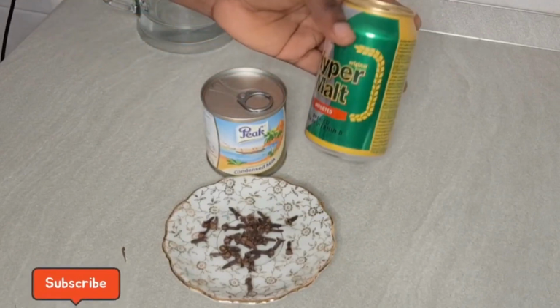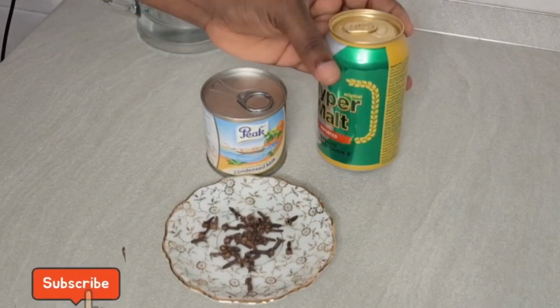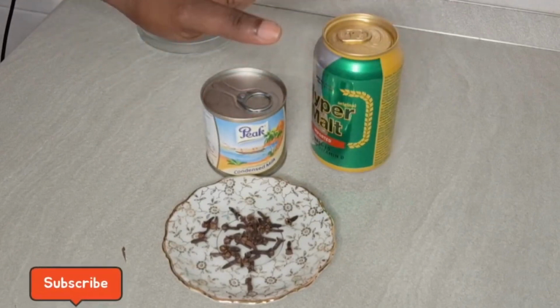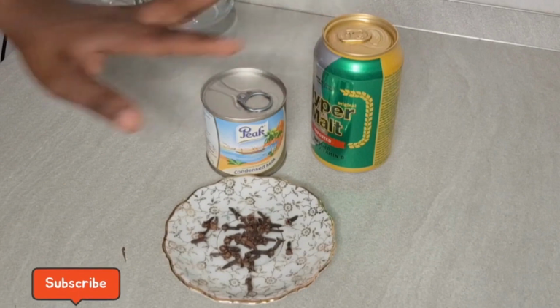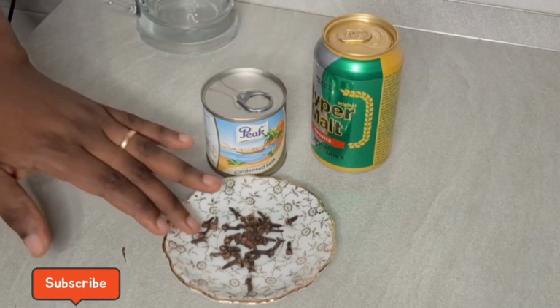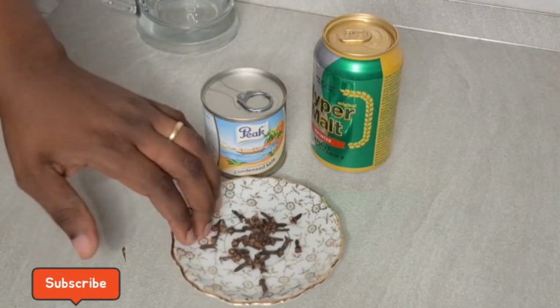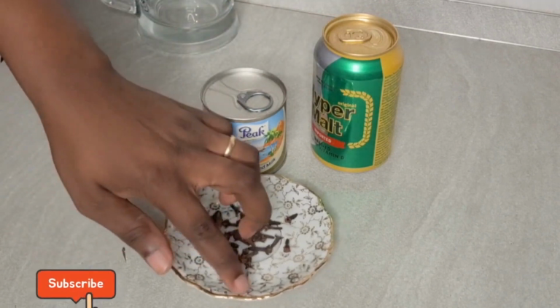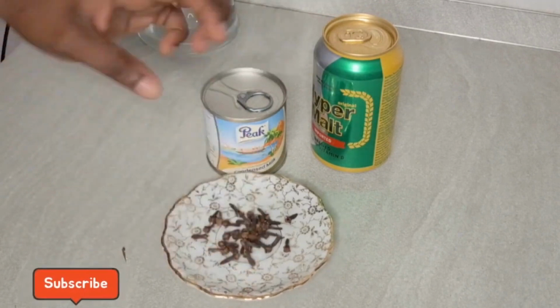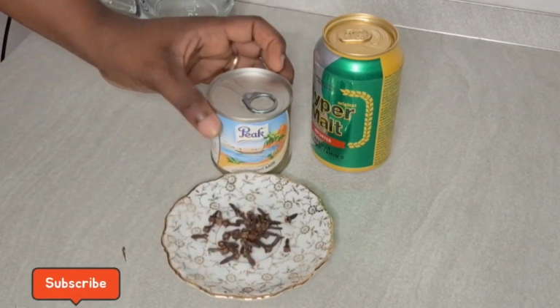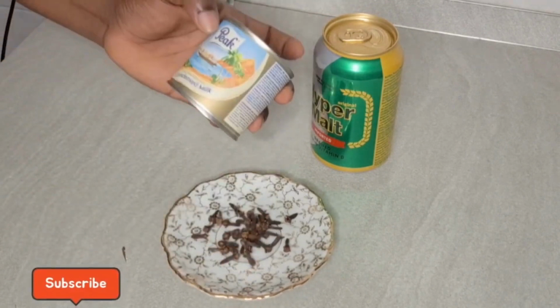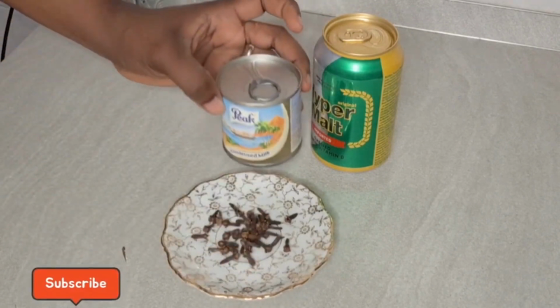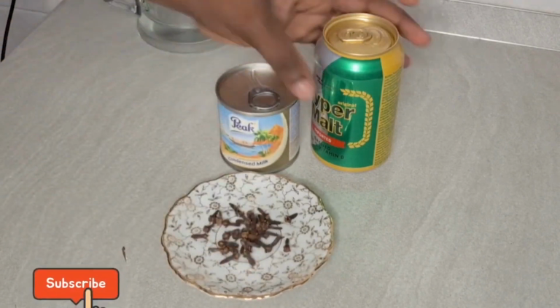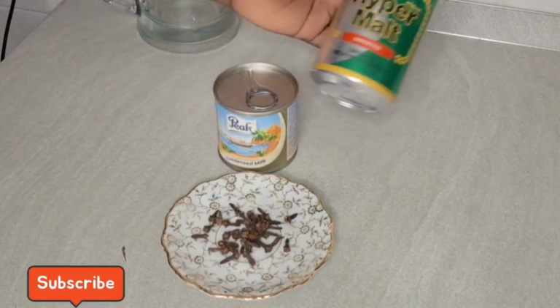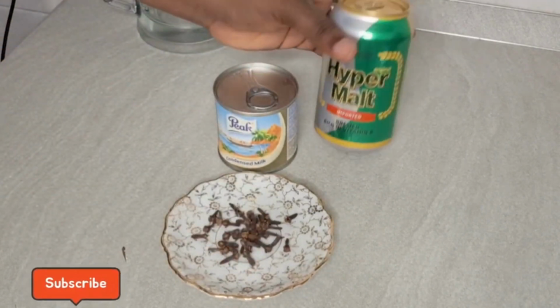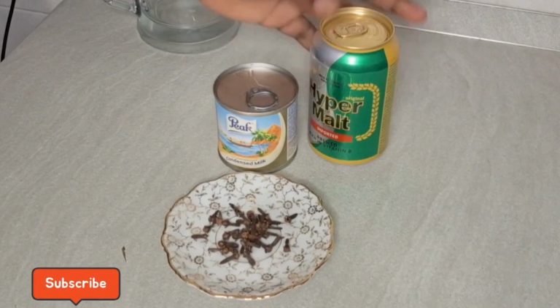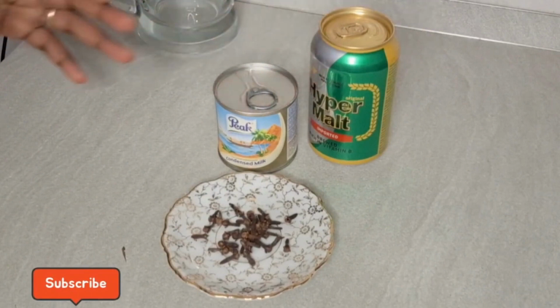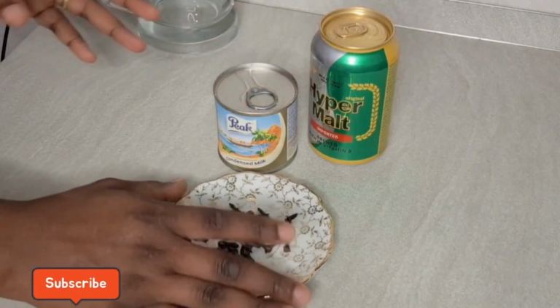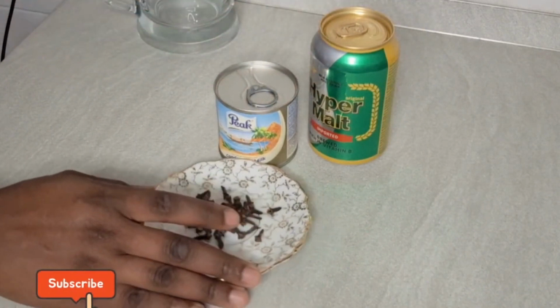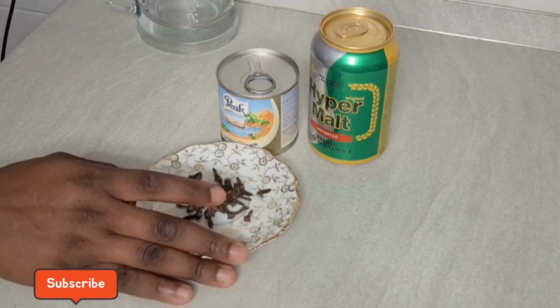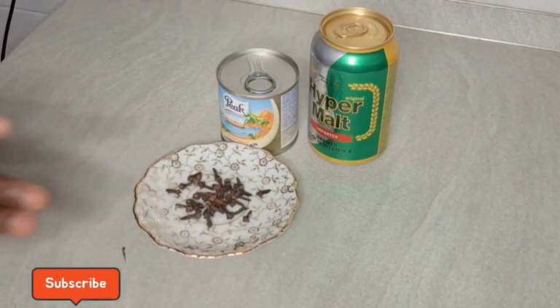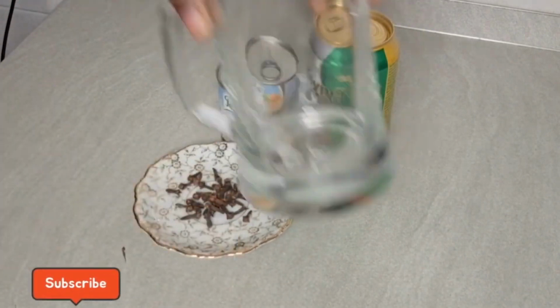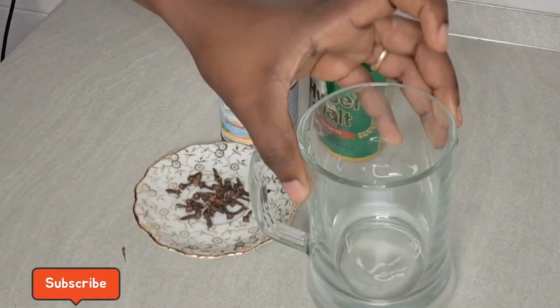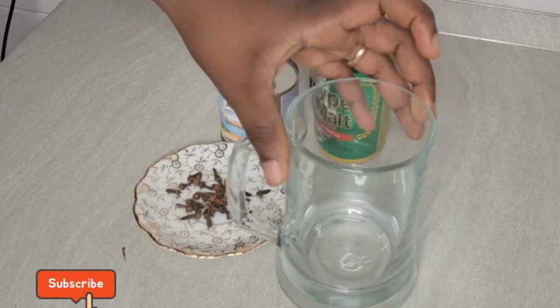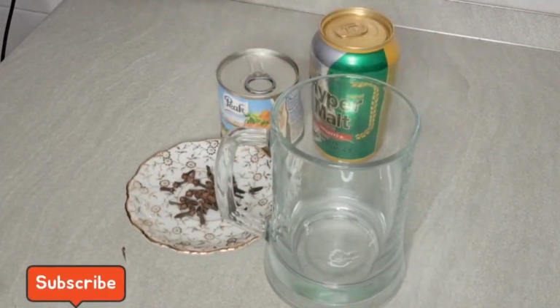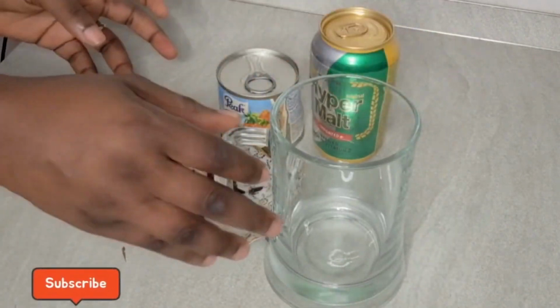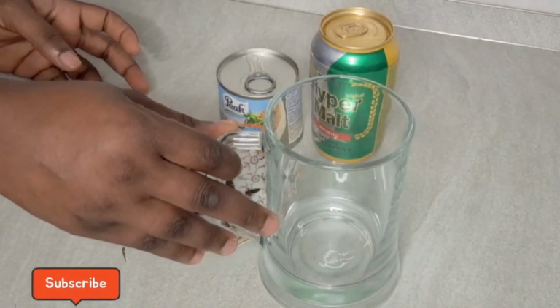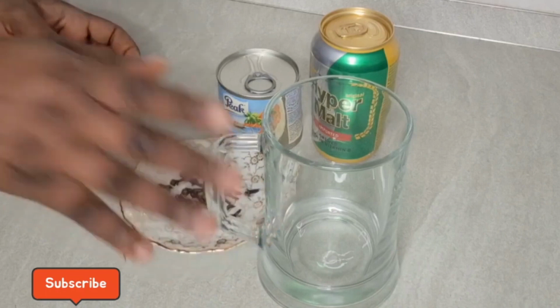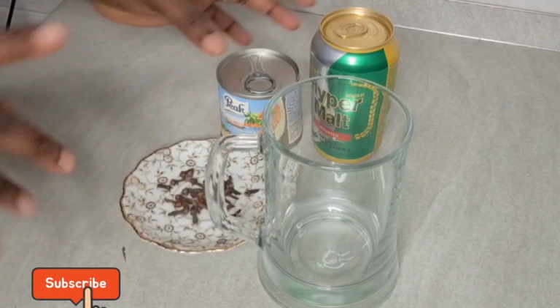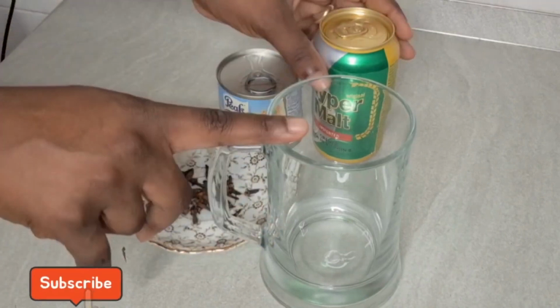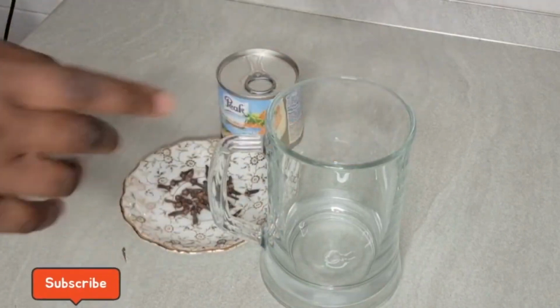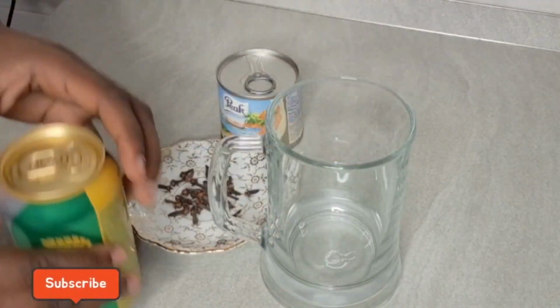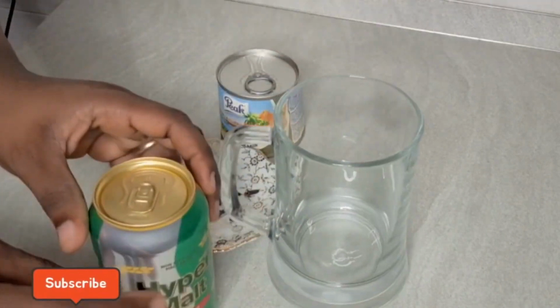I will be needing some vitamins, I will be needing some picnic, and I will be needing some glow for this. You can choose any type of milk, any type of picnic, and any type of malt.